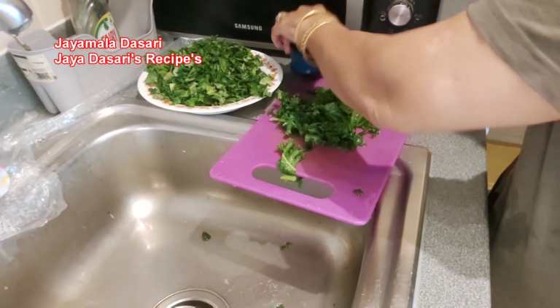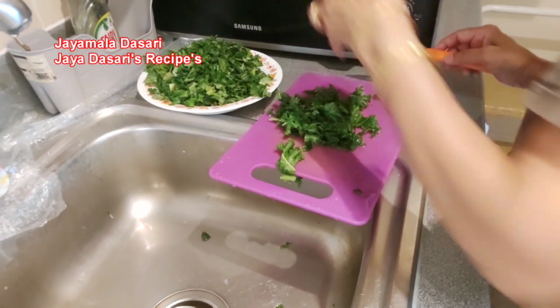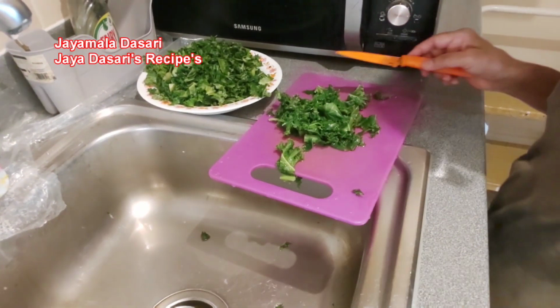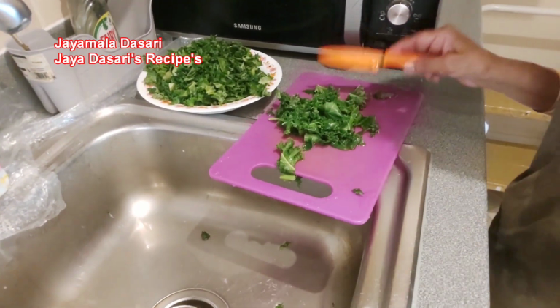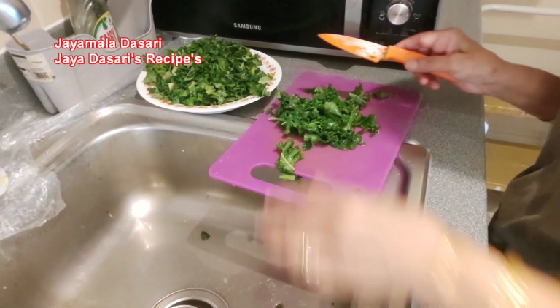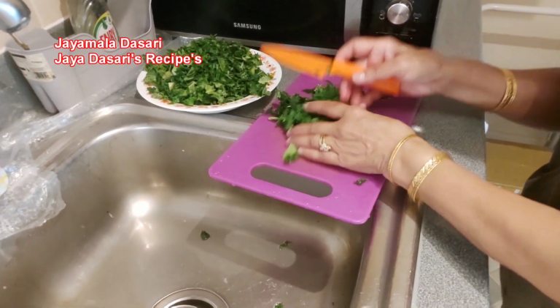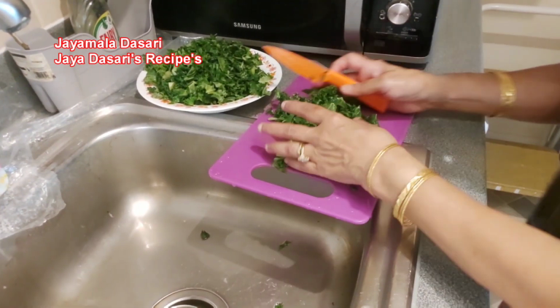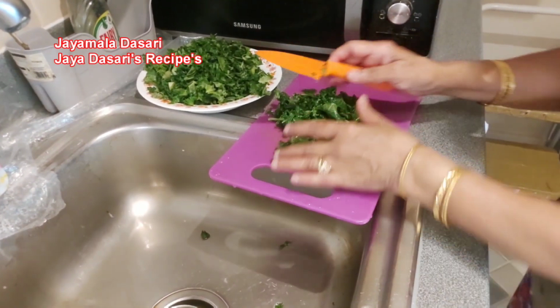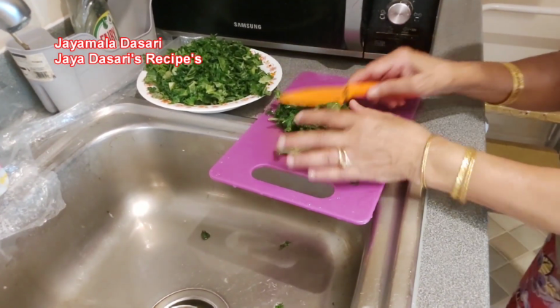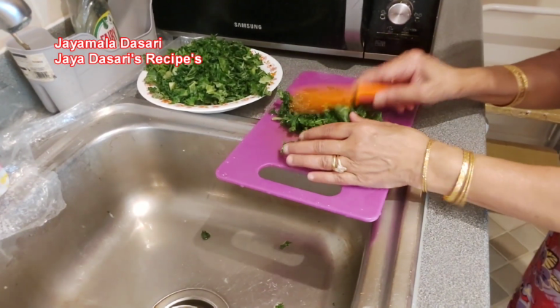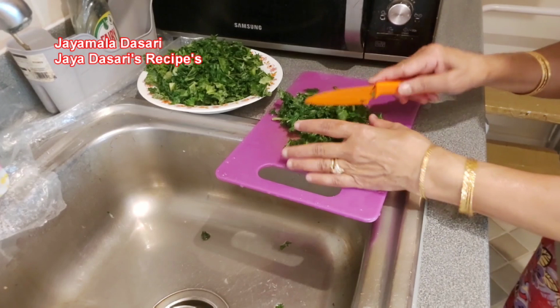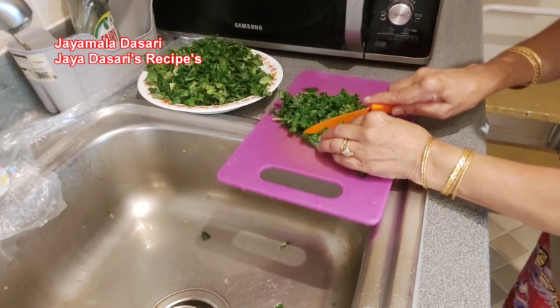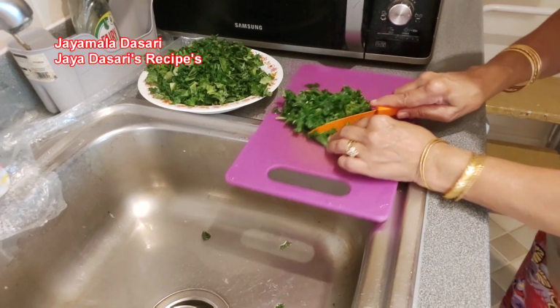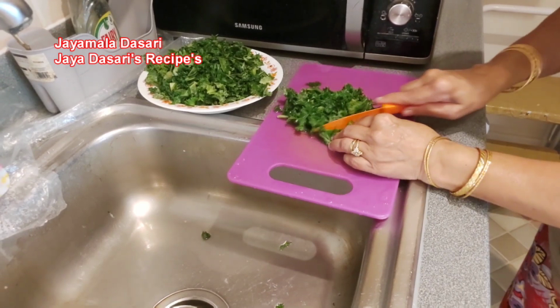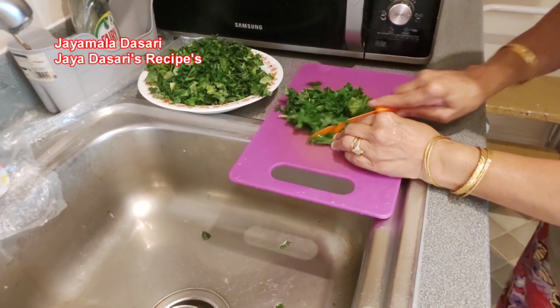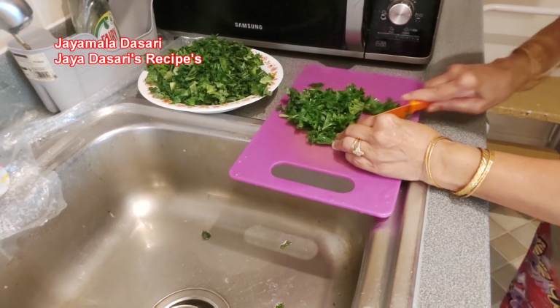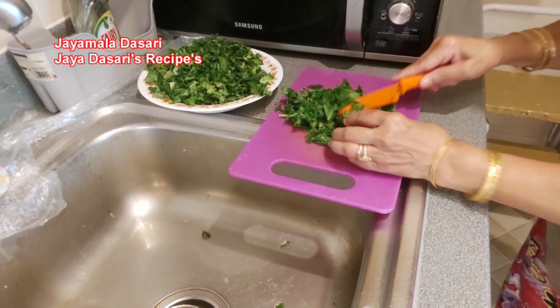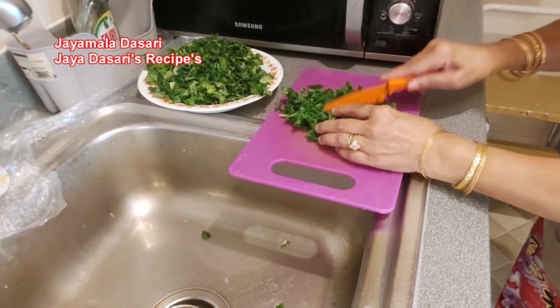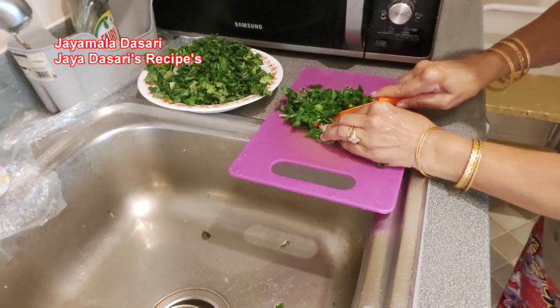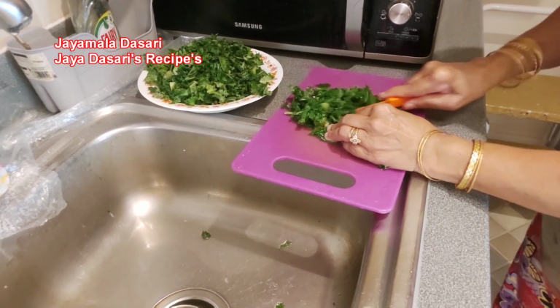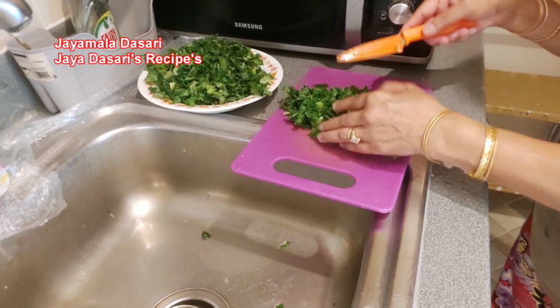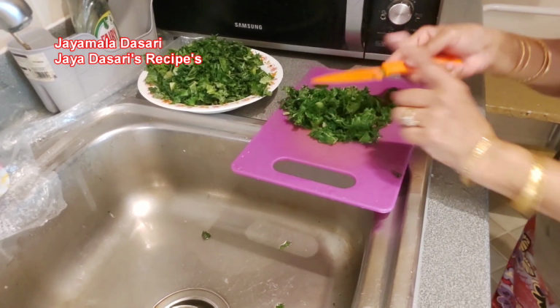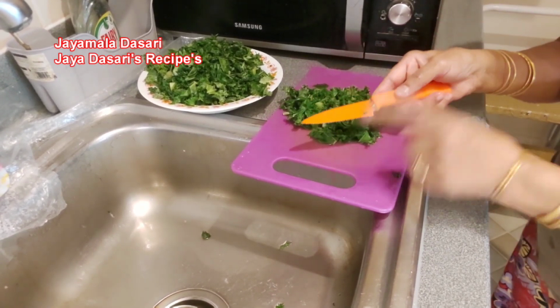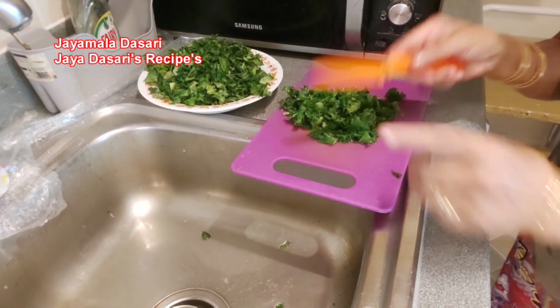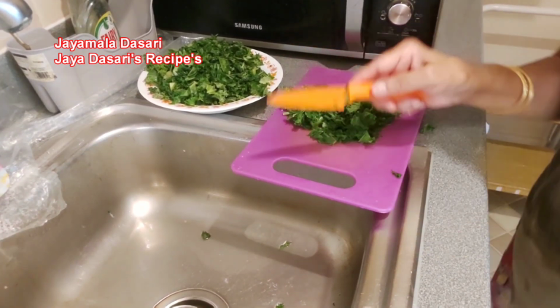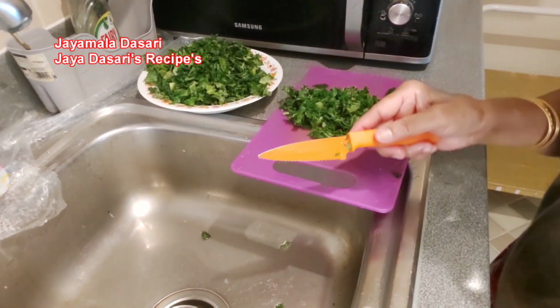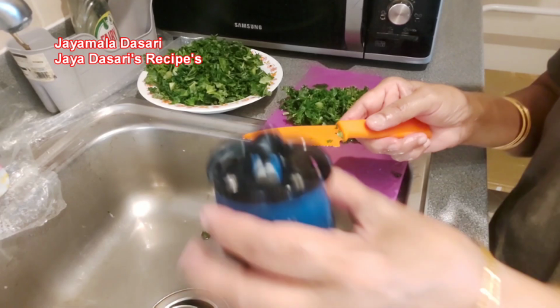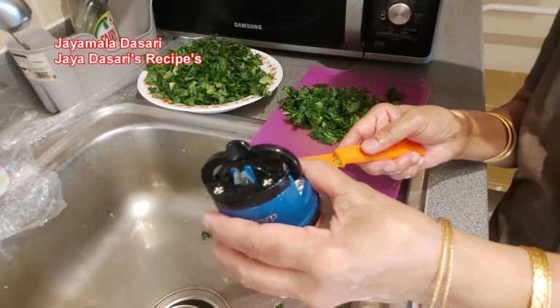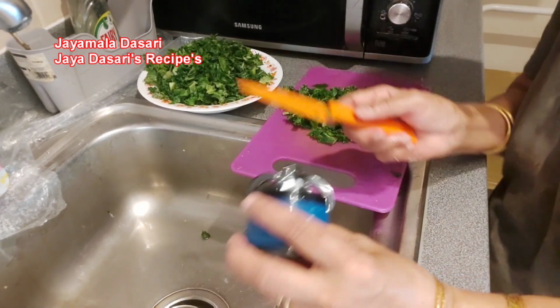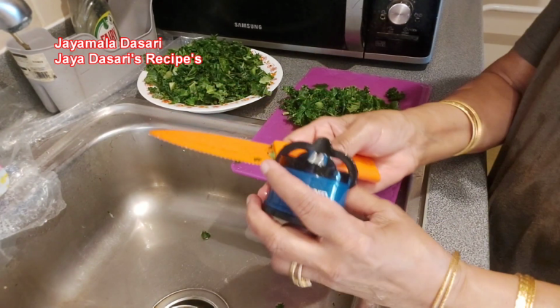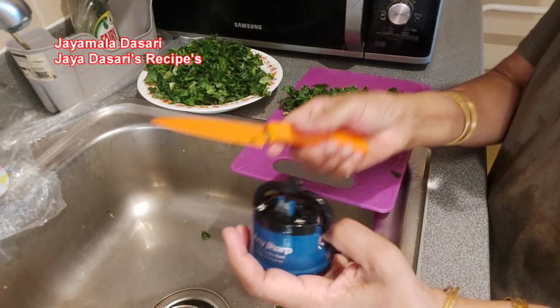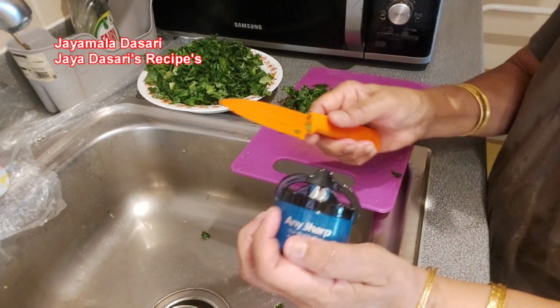Here I'm cutting English curly kale and my knife is not sharp enough, so I'm going to show you all how to use it.